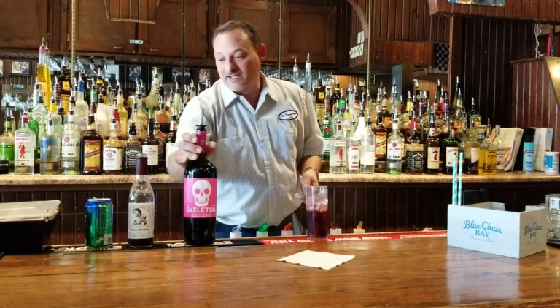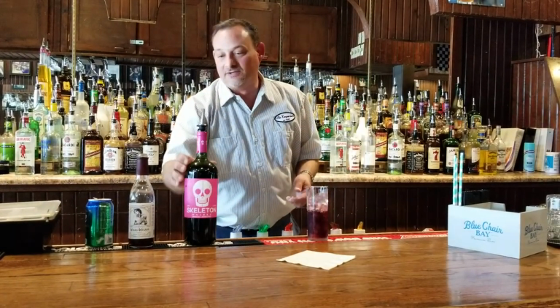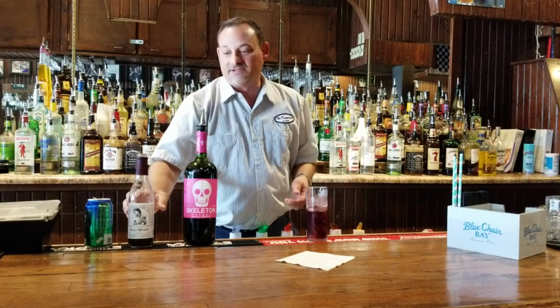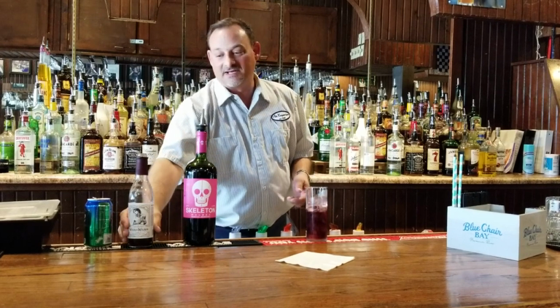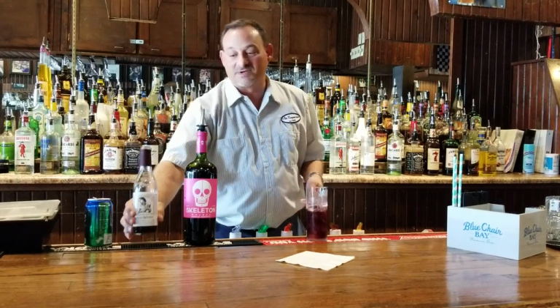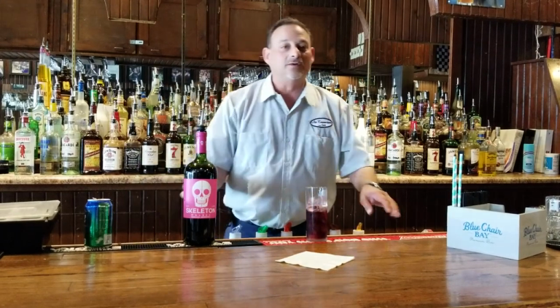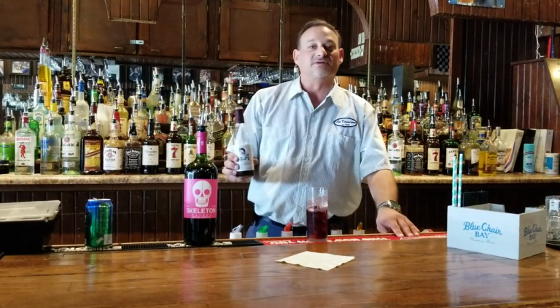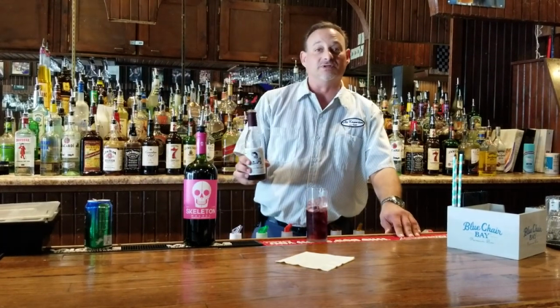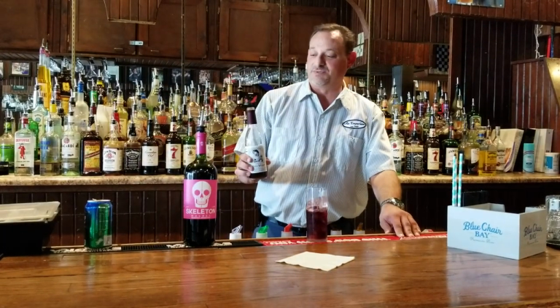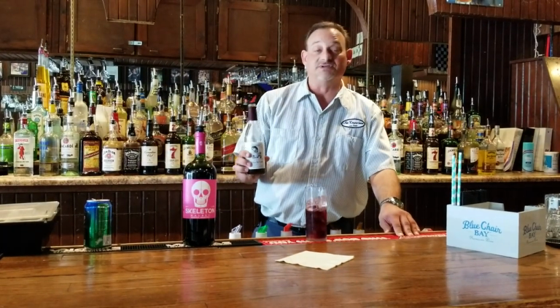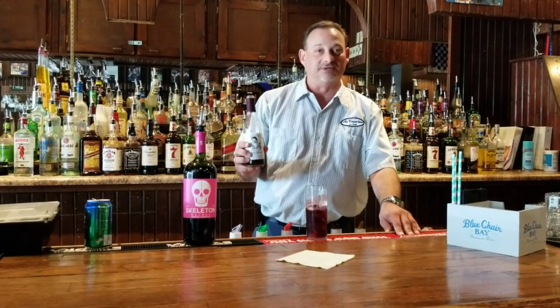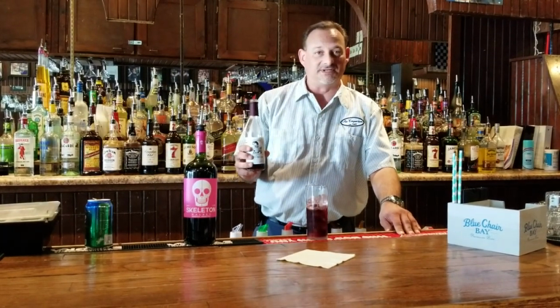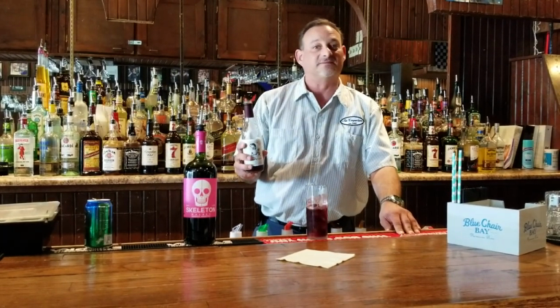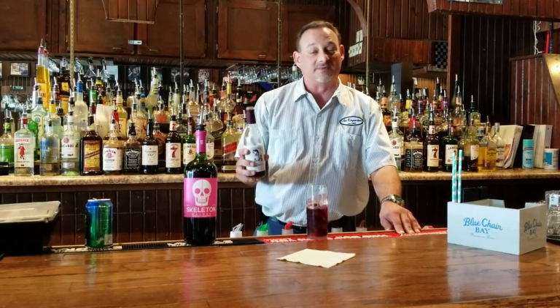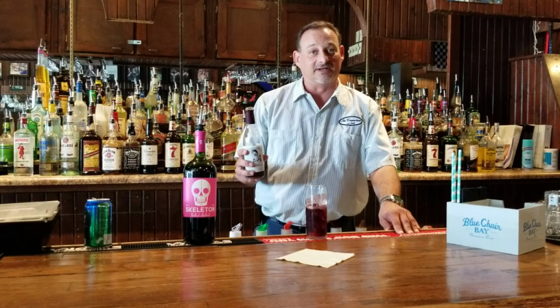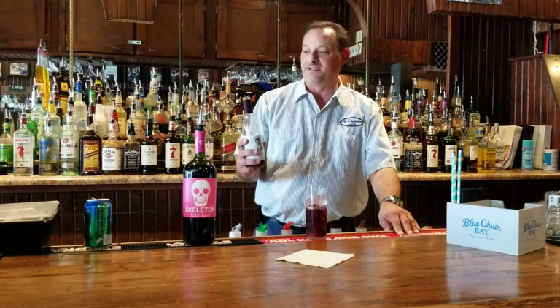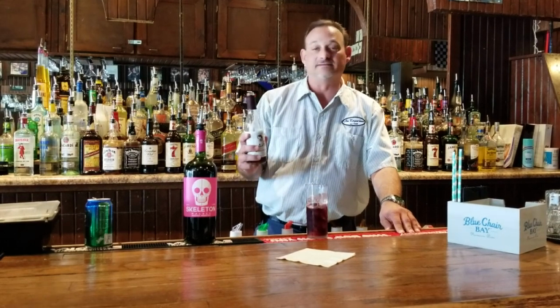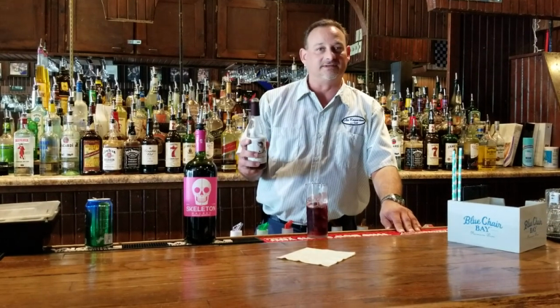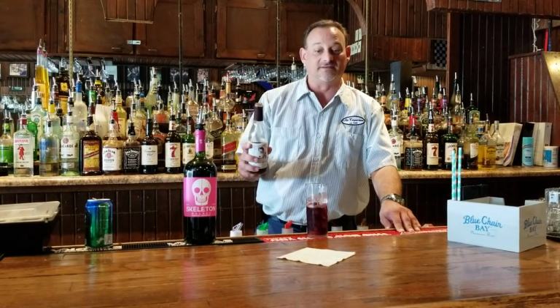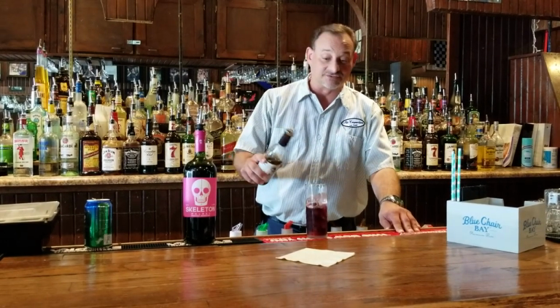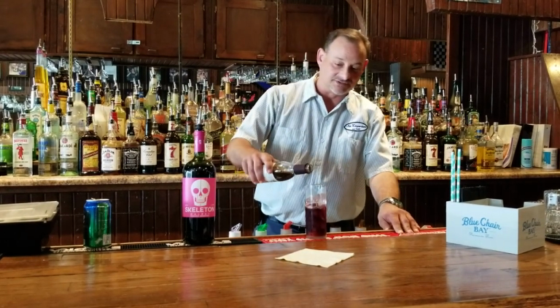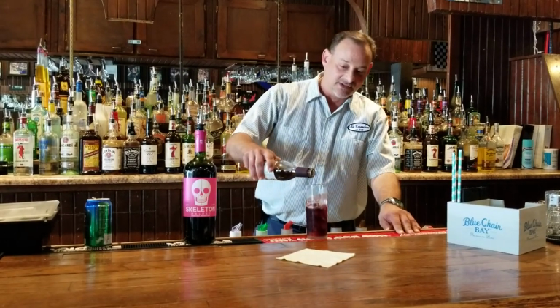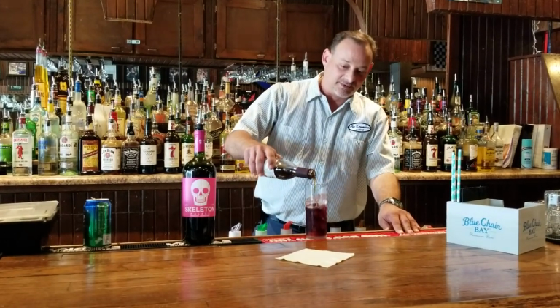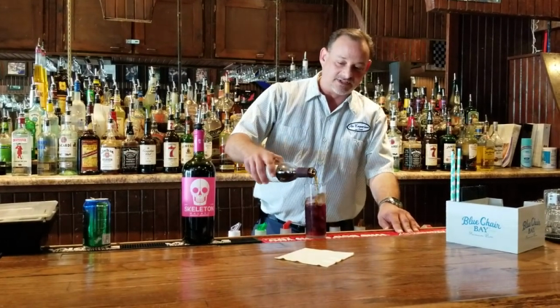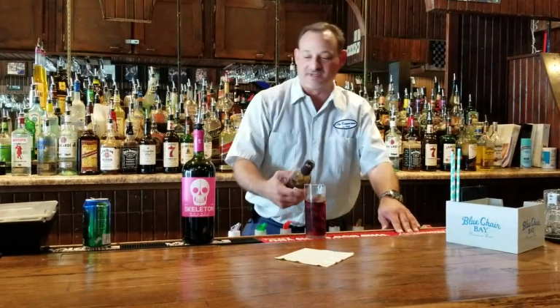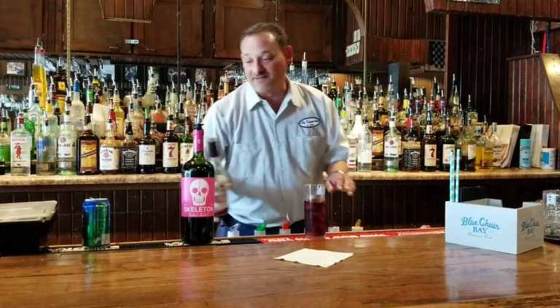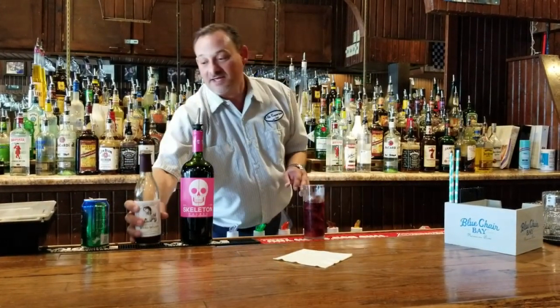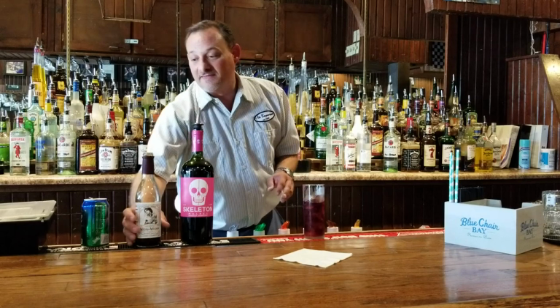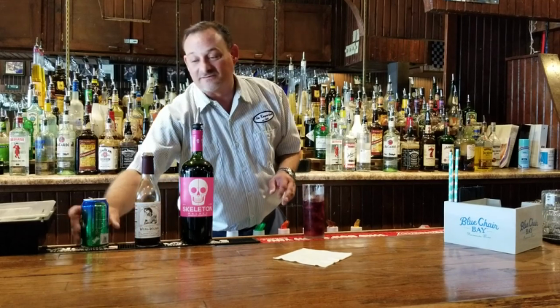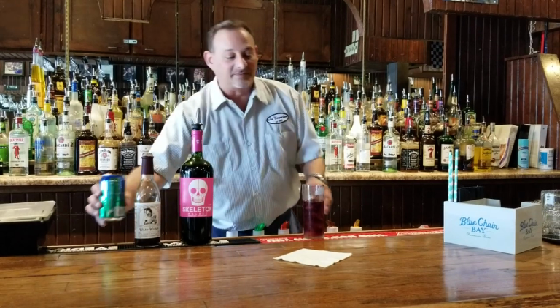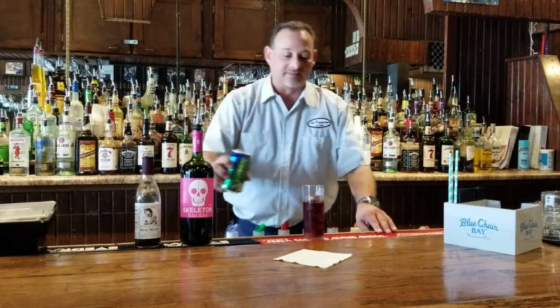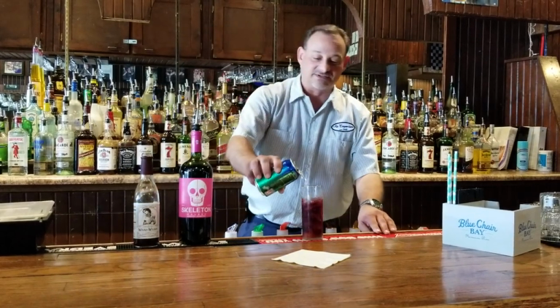And locally in Indianapolis we have Wilkes and Wilson, which is real grenadine made from actual pomegranate and not high fructose corn syrup. We'll put about a bar spoon of that in there, and then we're going to fill it up with our lemon lime soda.